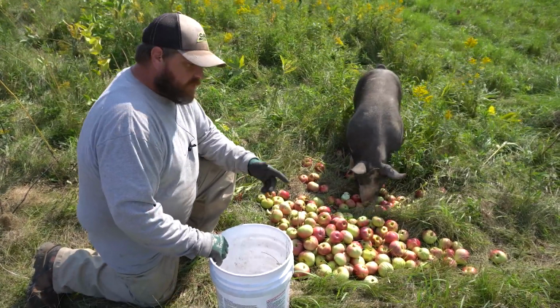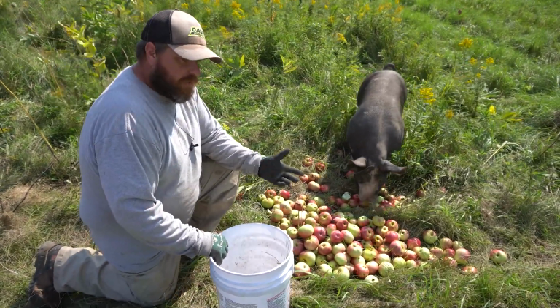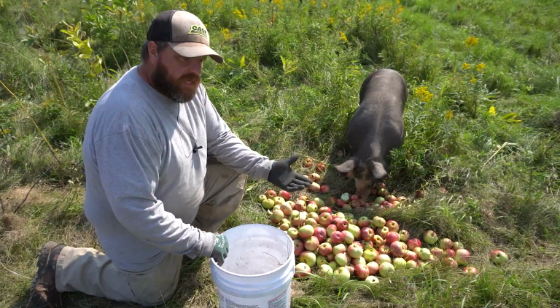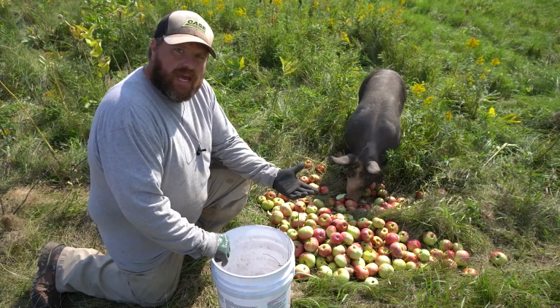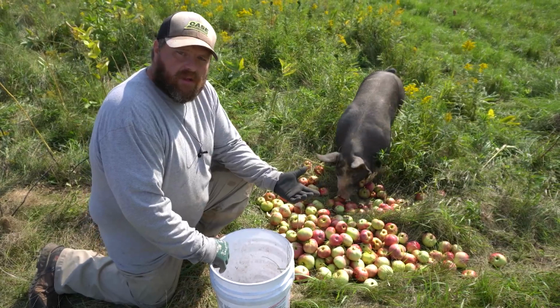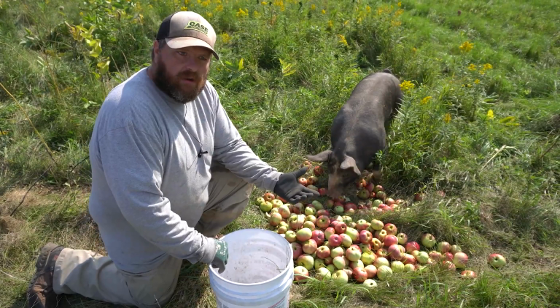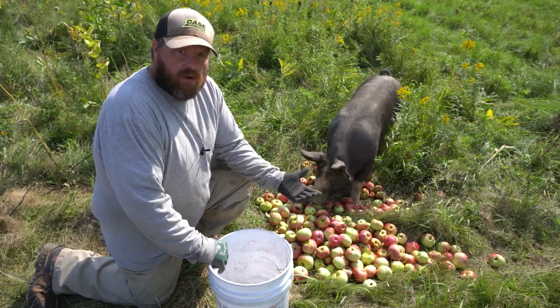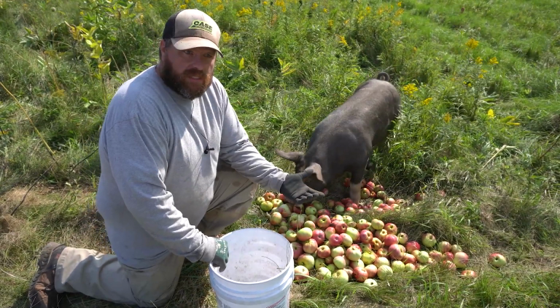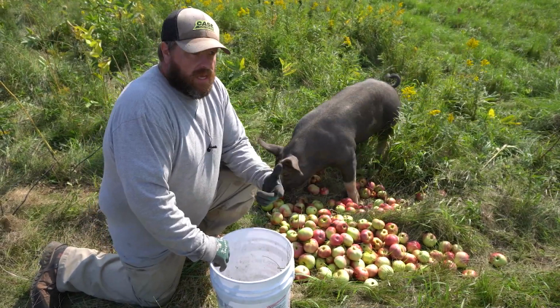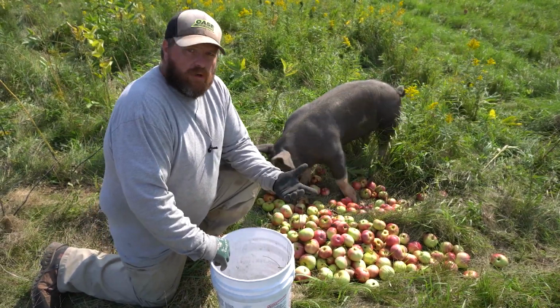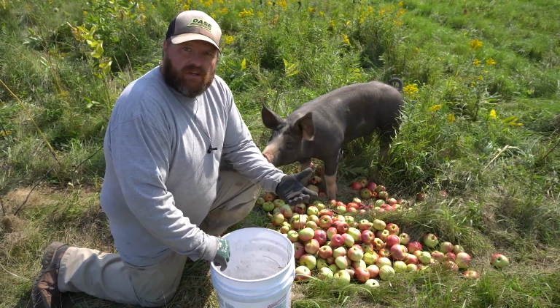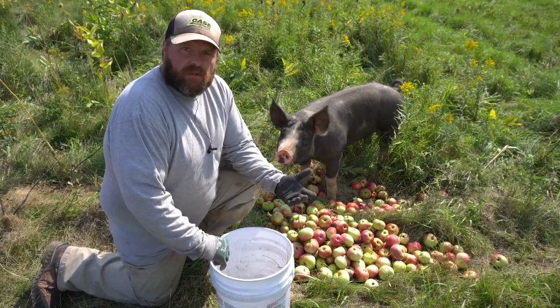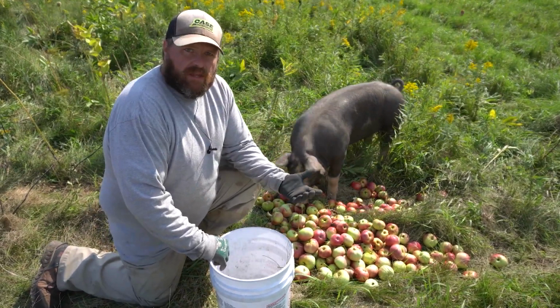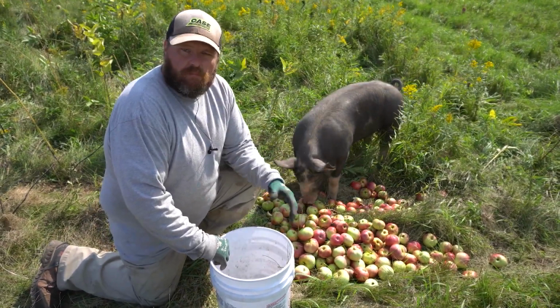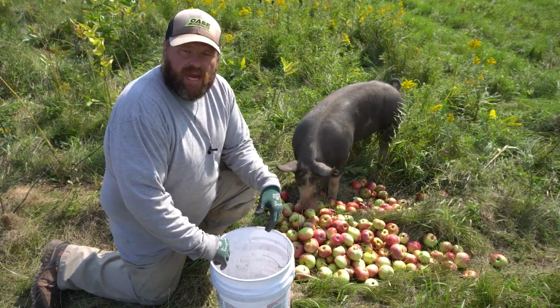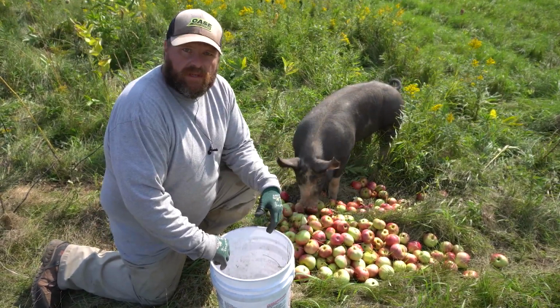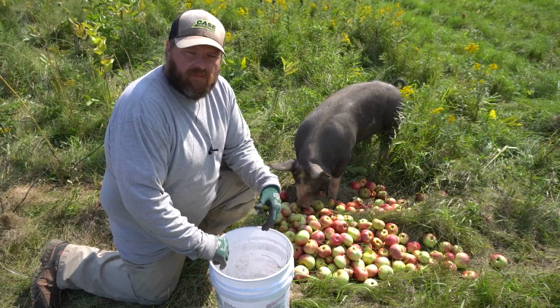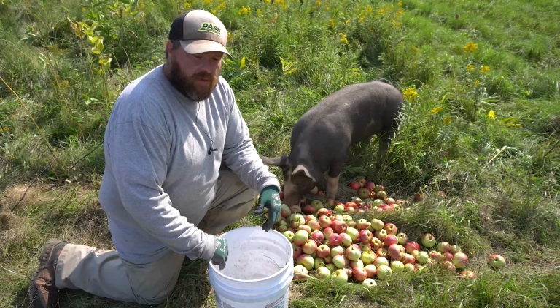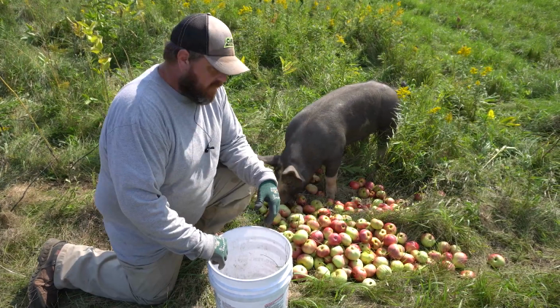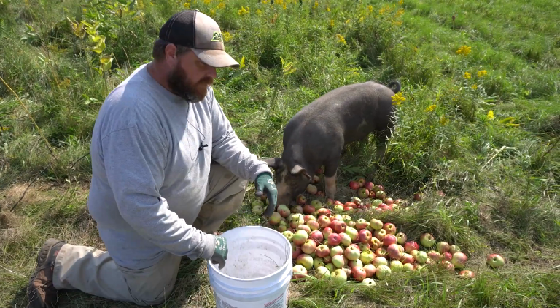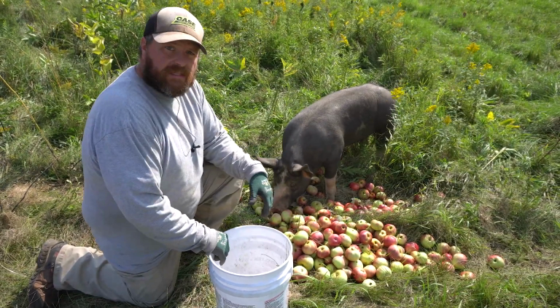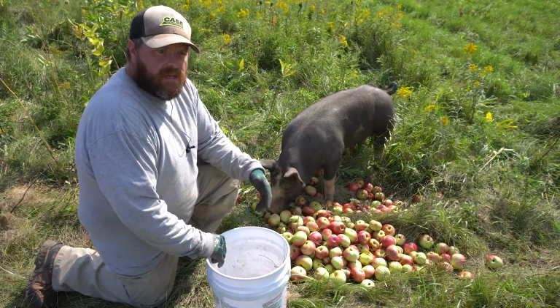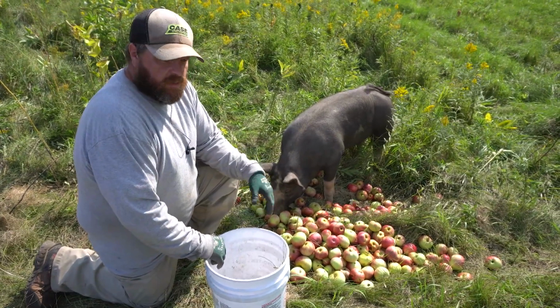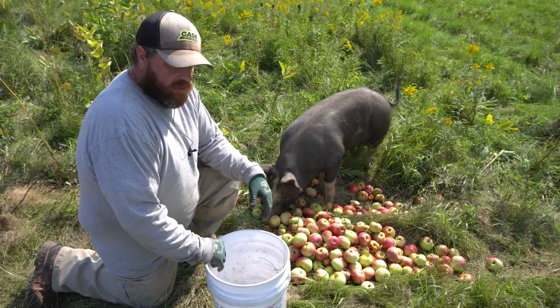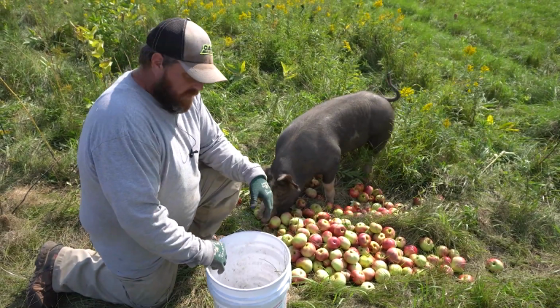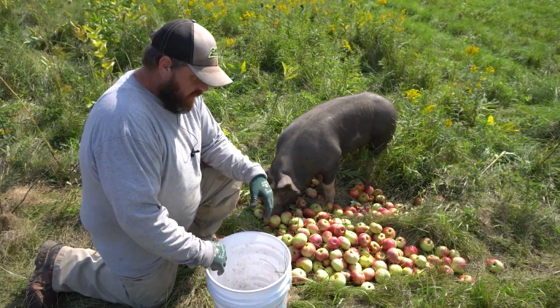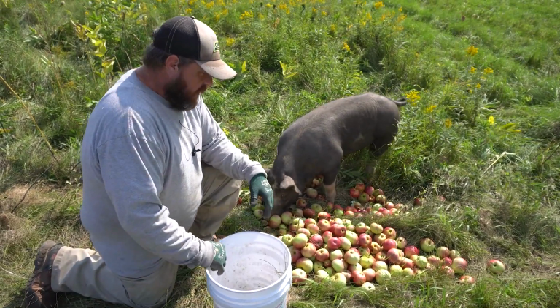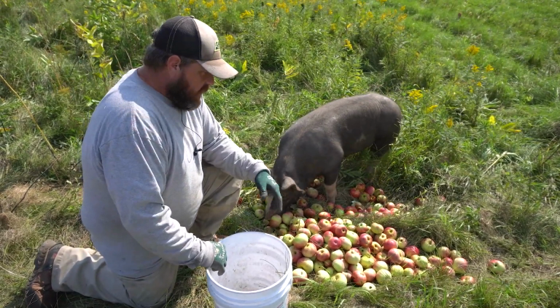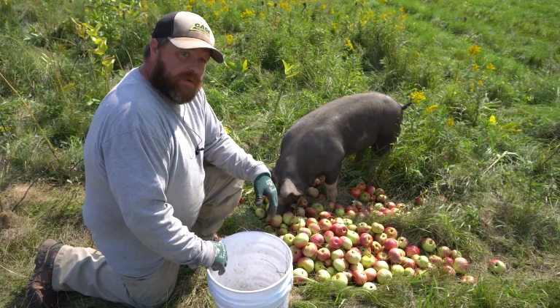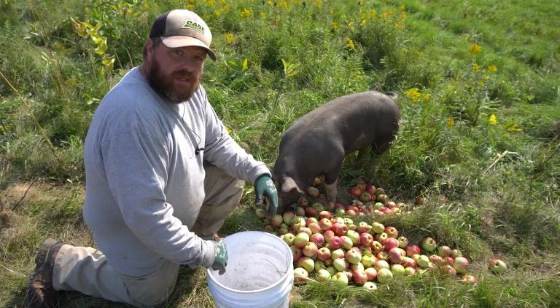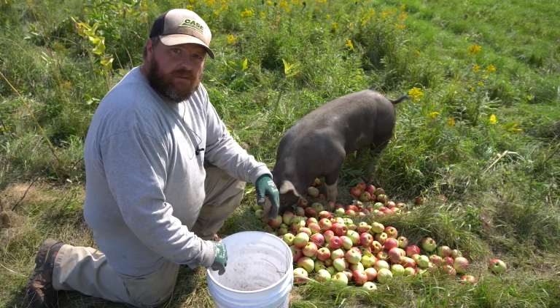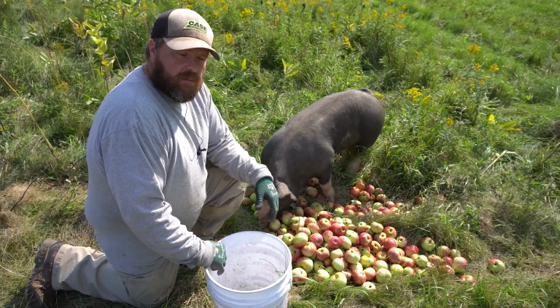So we're able to salvage the apples that are on the ground from our trees, and we also ask our neighbors — they're more than happy to have us pick them up off the grass so when they're mowing they're not in the way. So they're happy to see them get used for something.